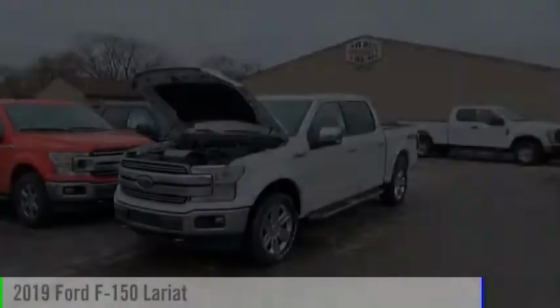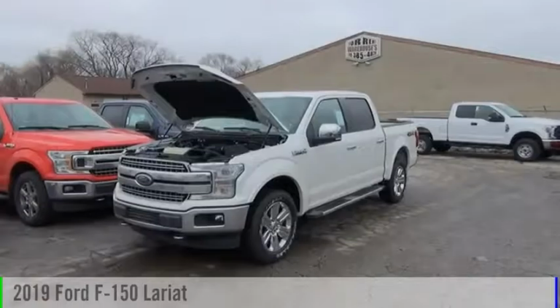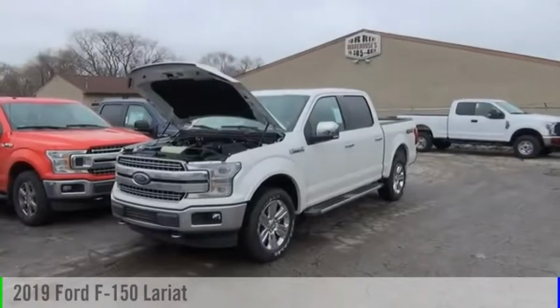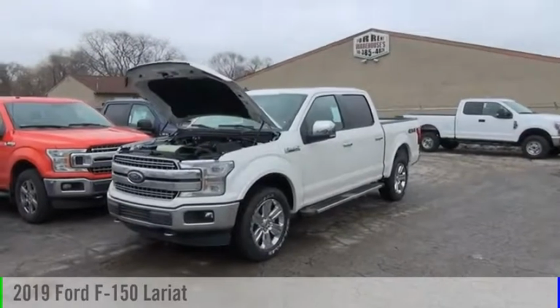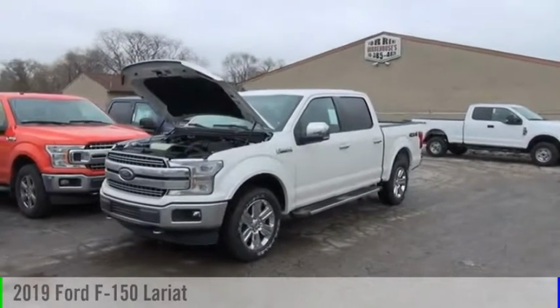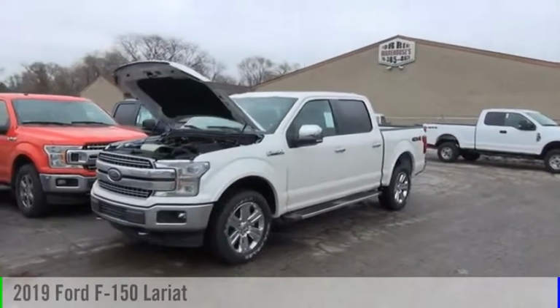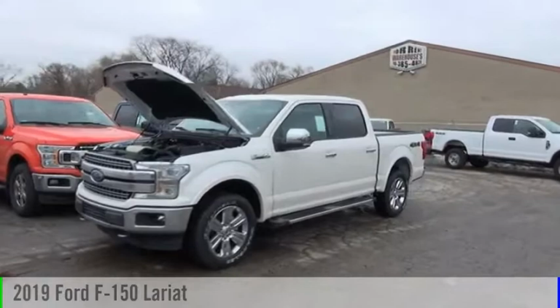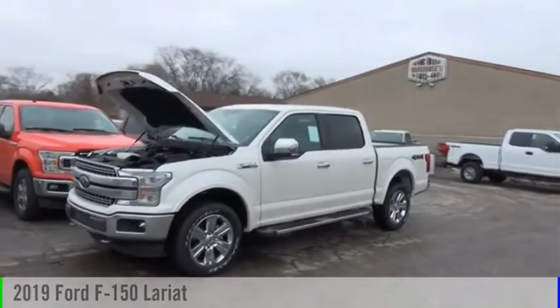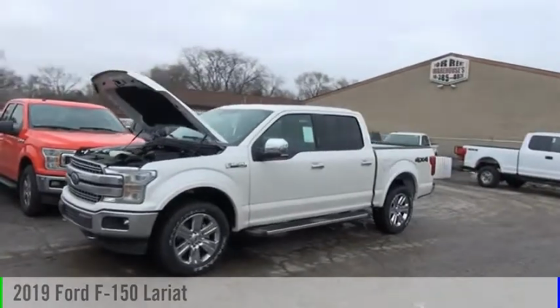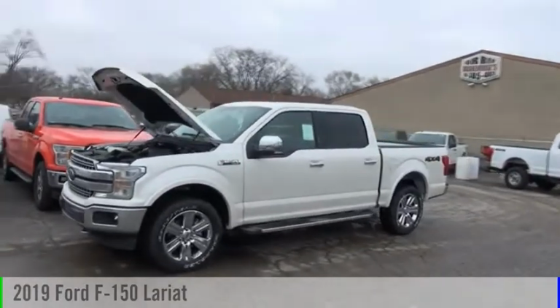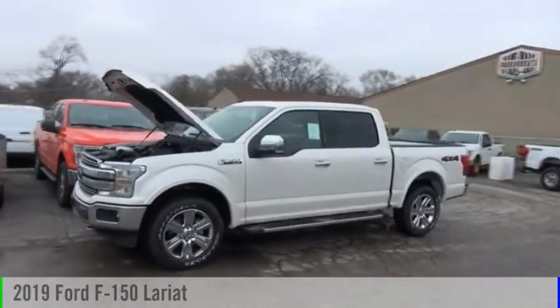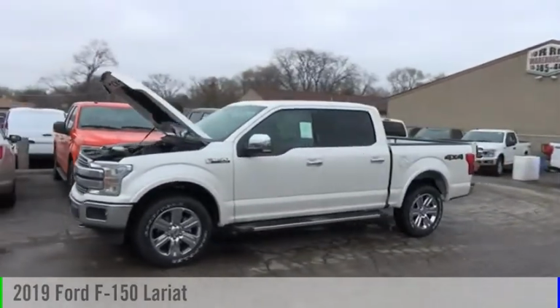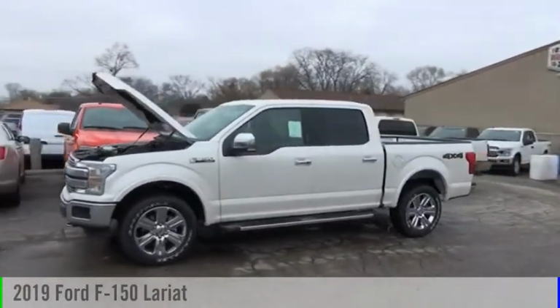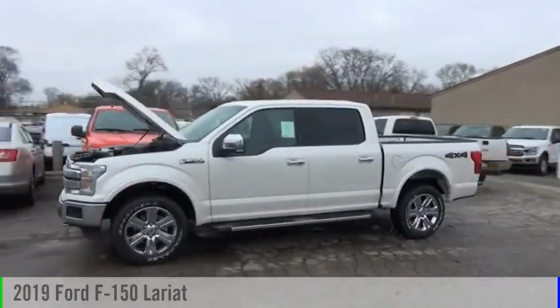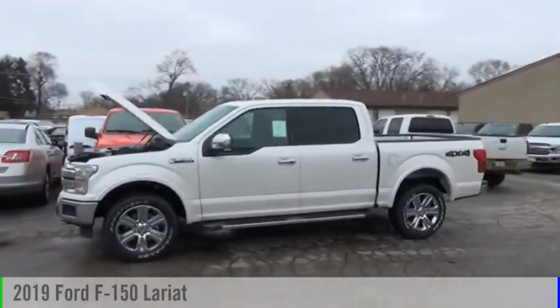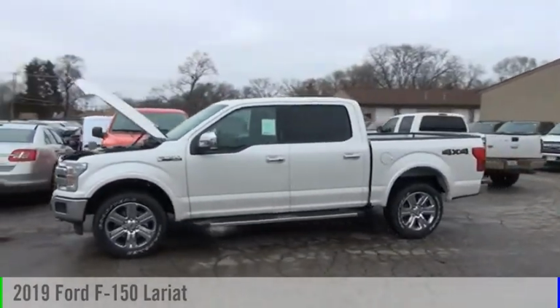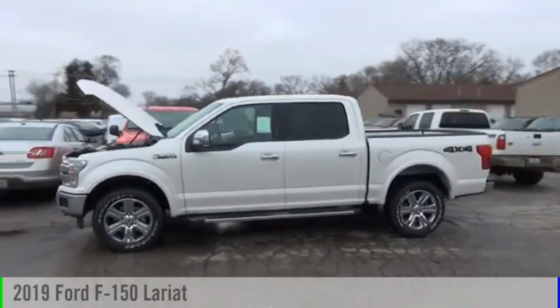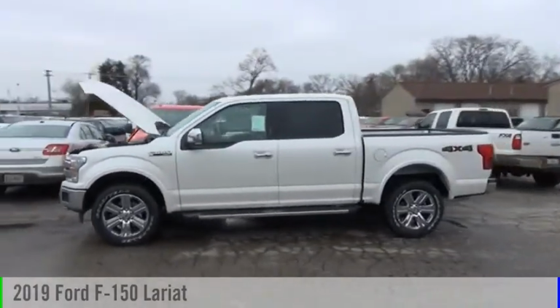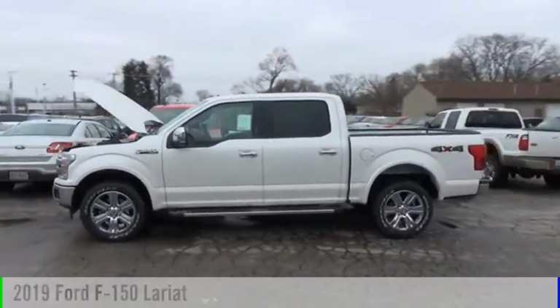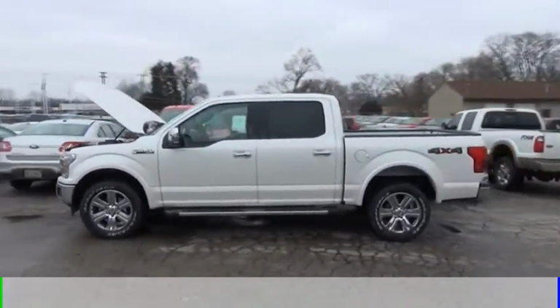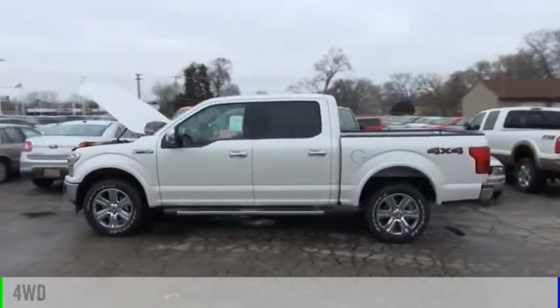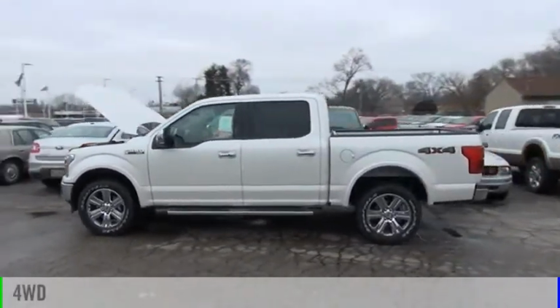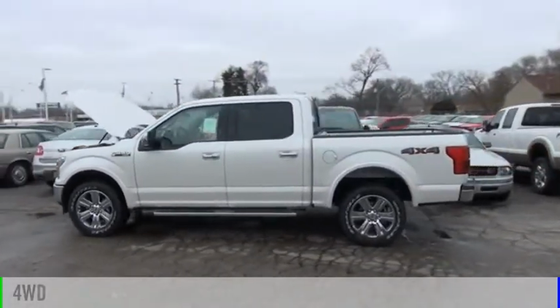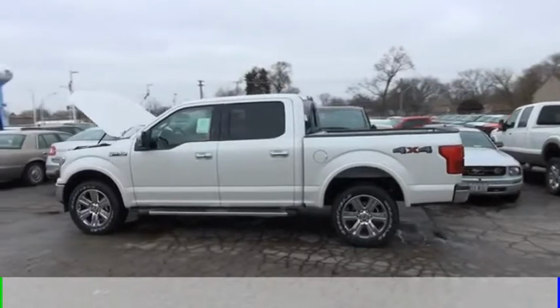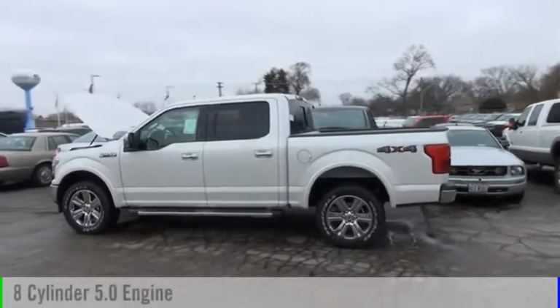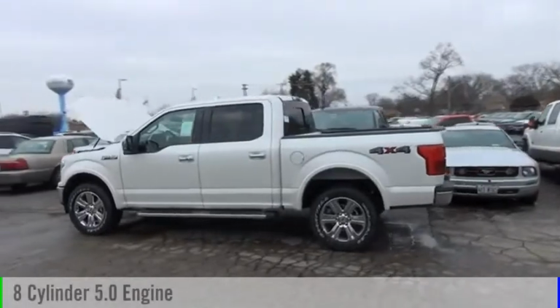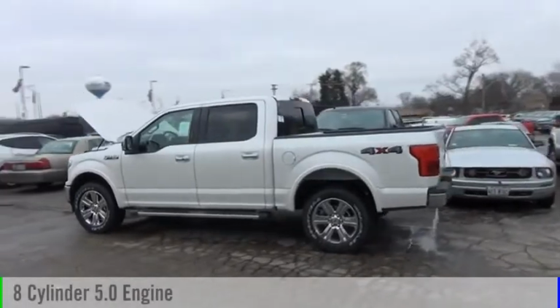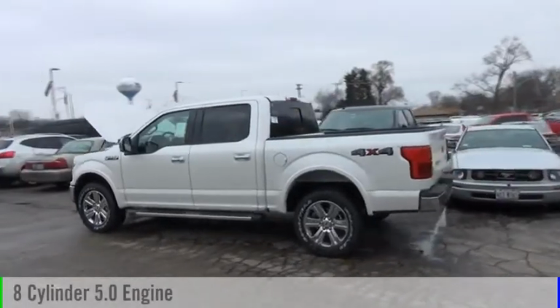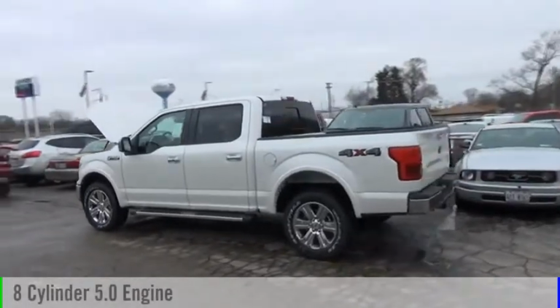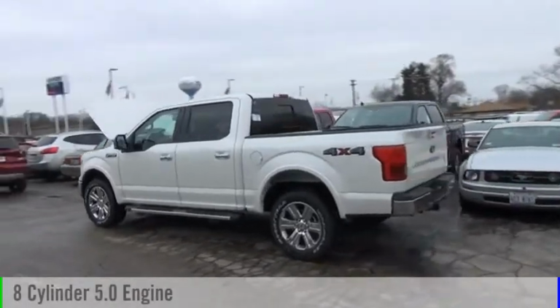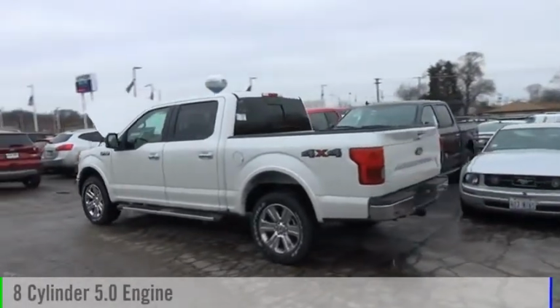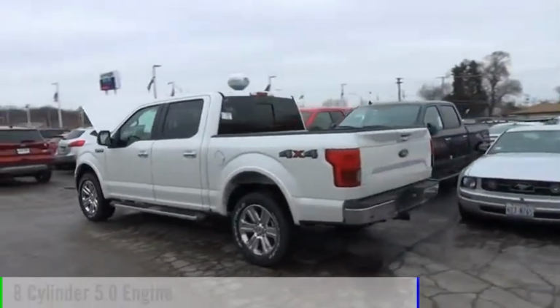We are pleased to show you the 2019 F-150. This vehicle is powered by a four-wheel drive, eight-cylinder, 5.0-liter engine.